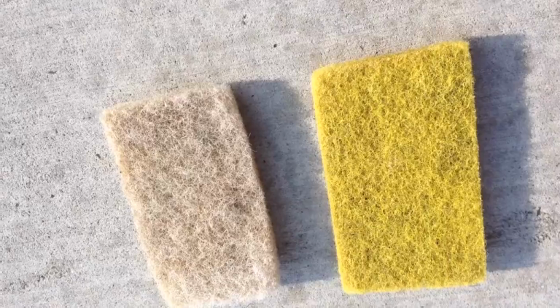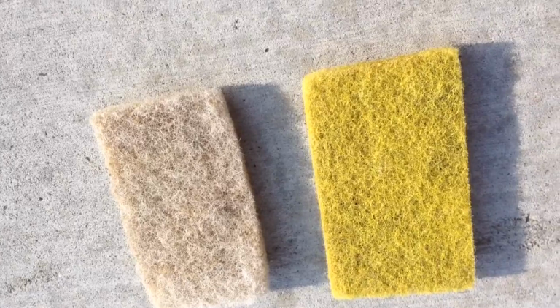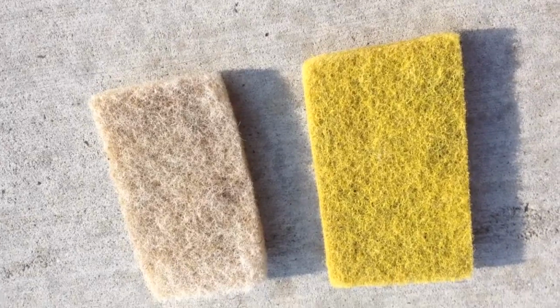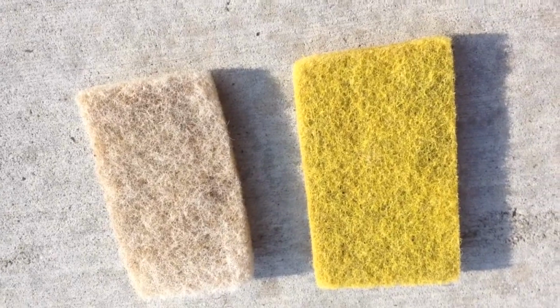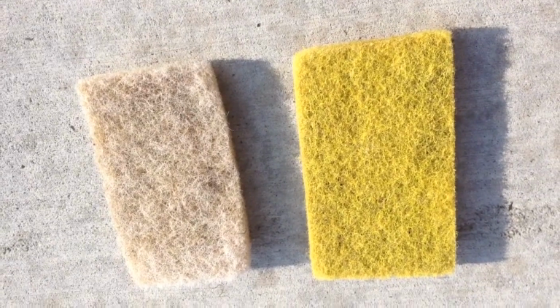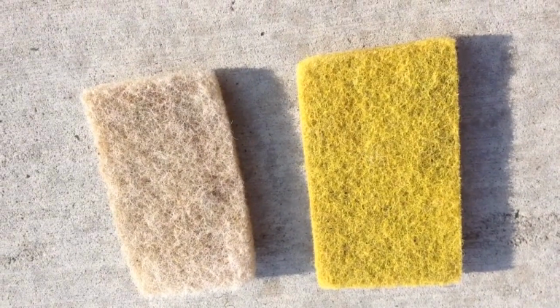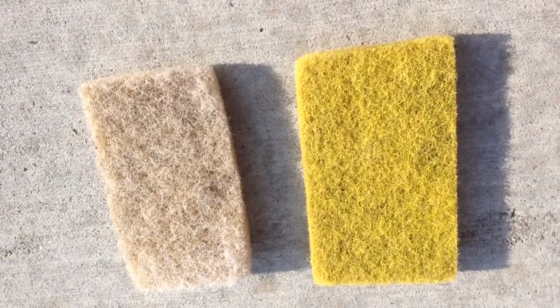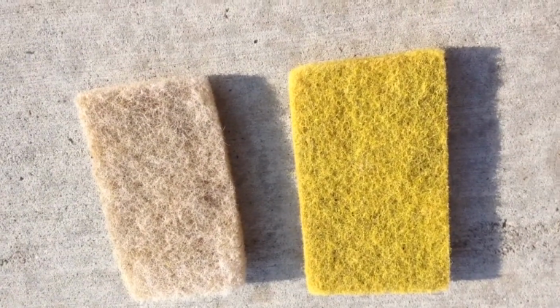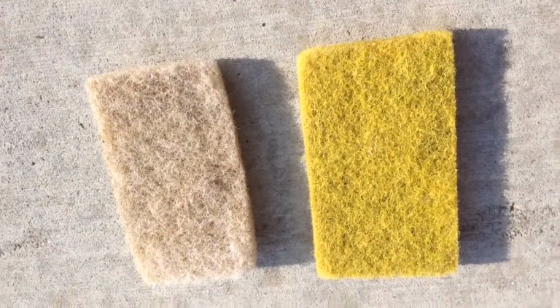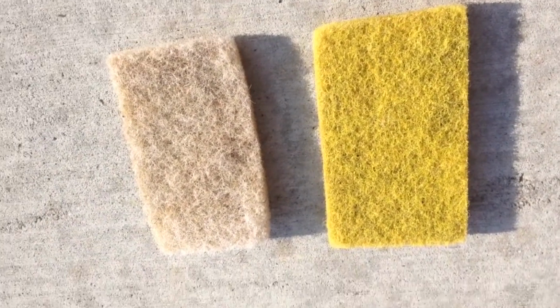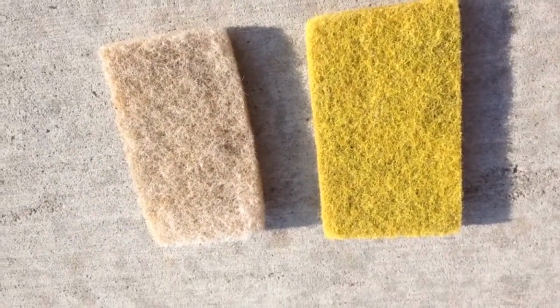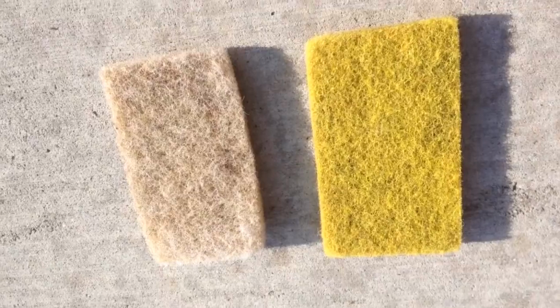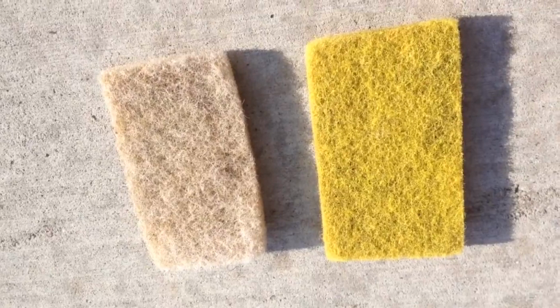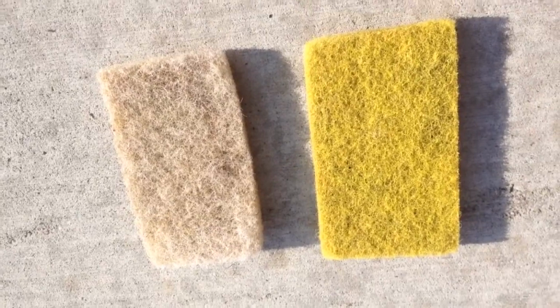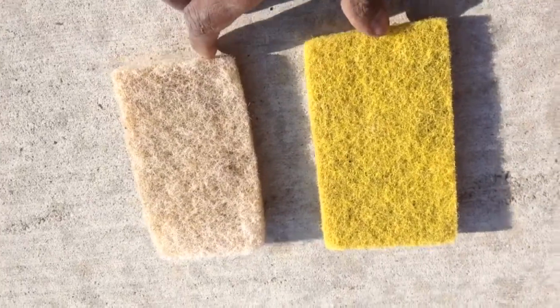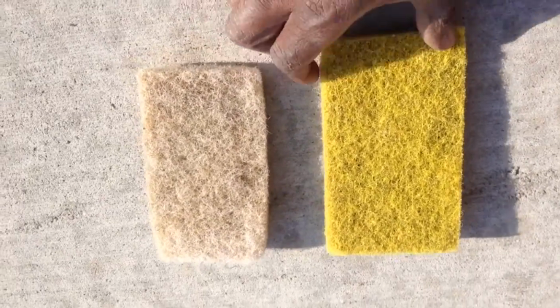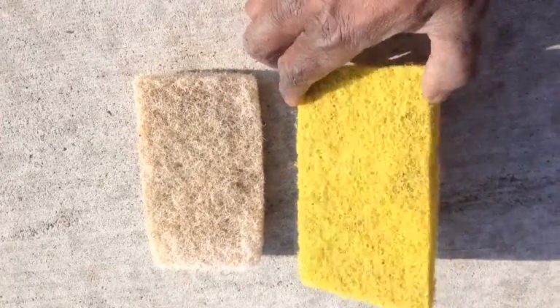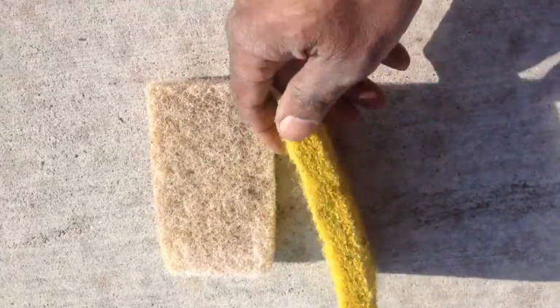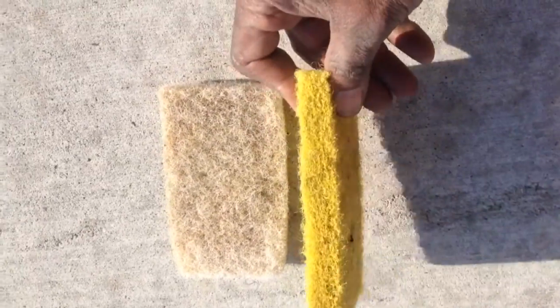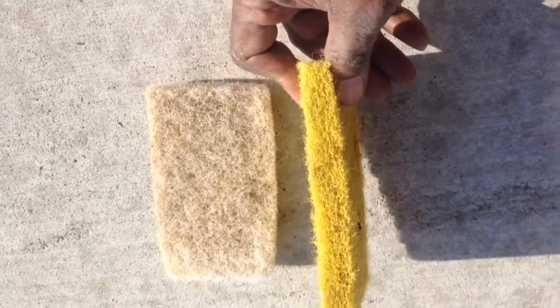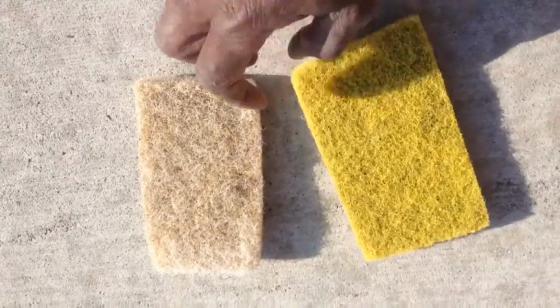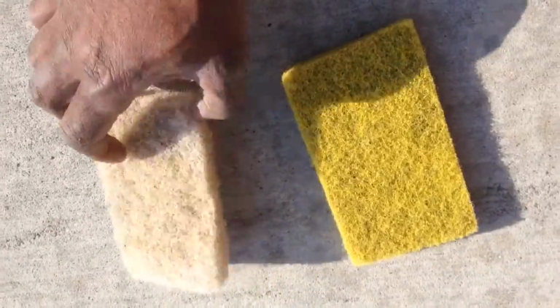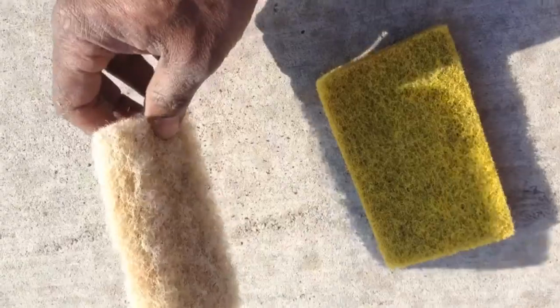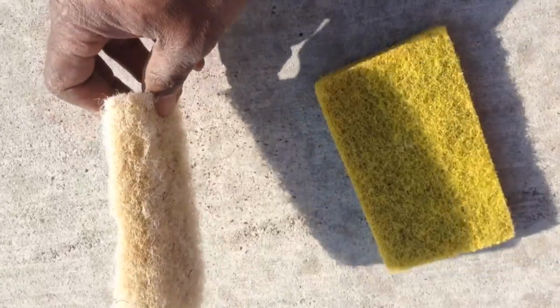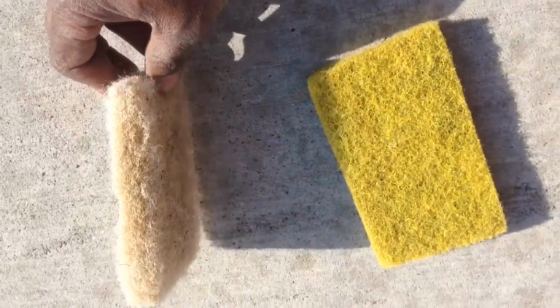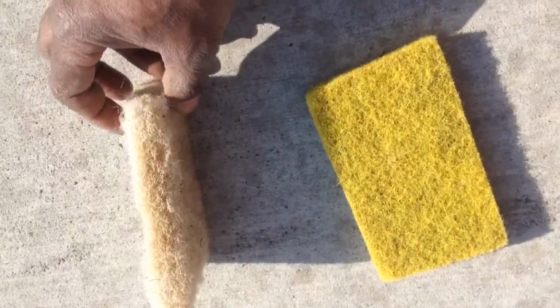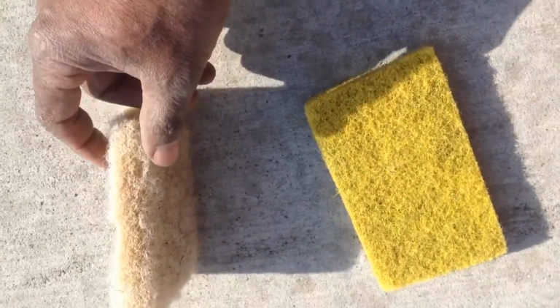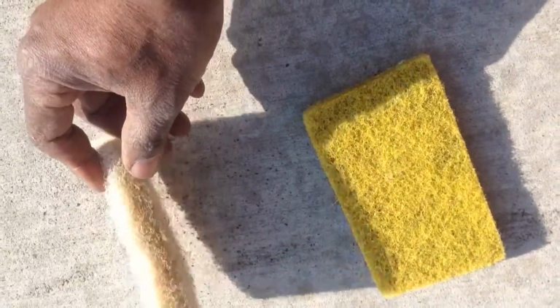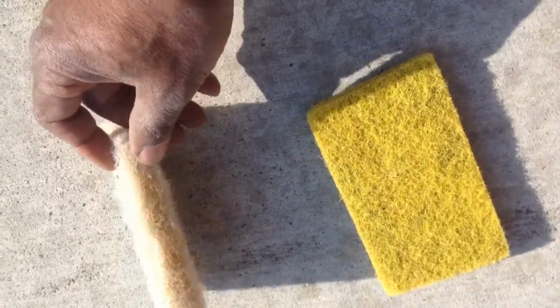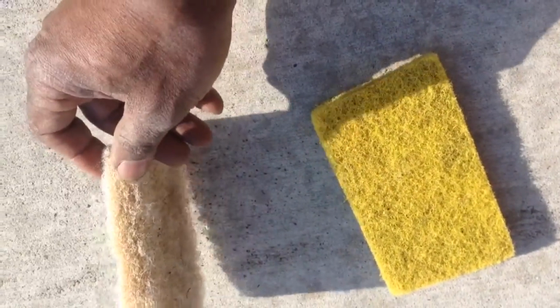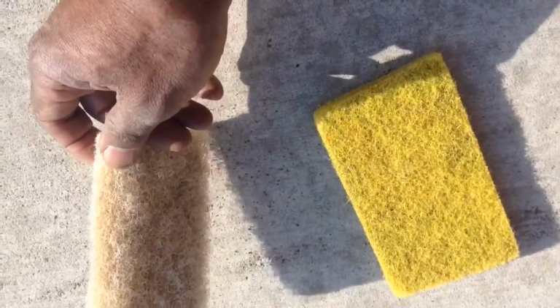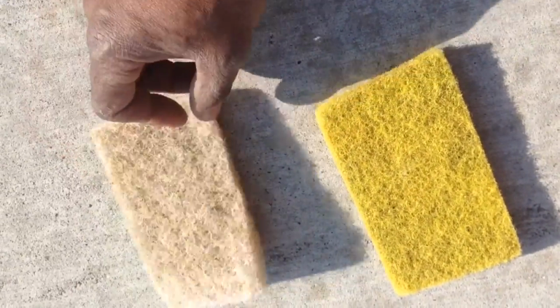Here is the top course of the scrub pads. One is a more dense scrub pad — it has a great dense thickness. And the other one is a loose scrub pad, really fine but not as dense.